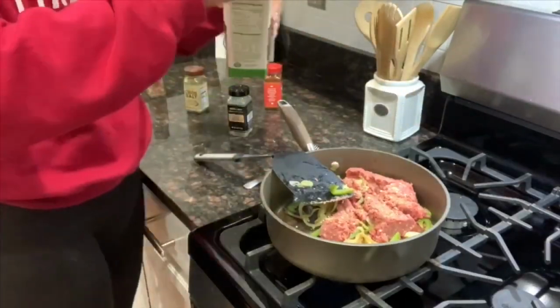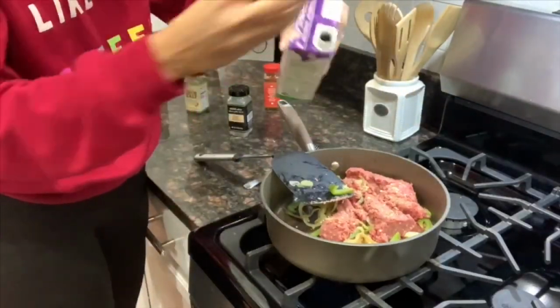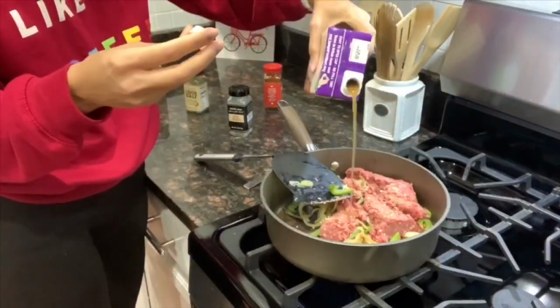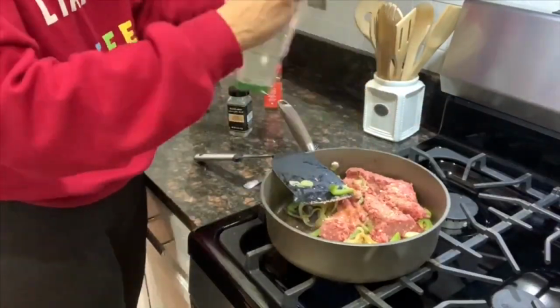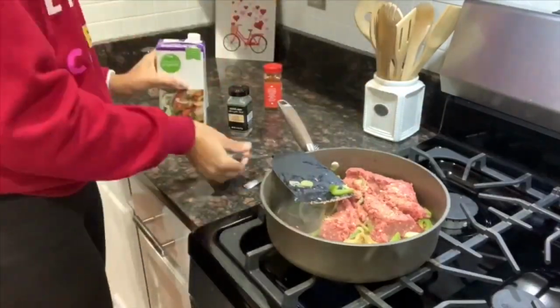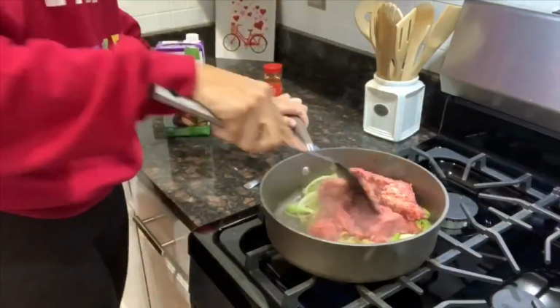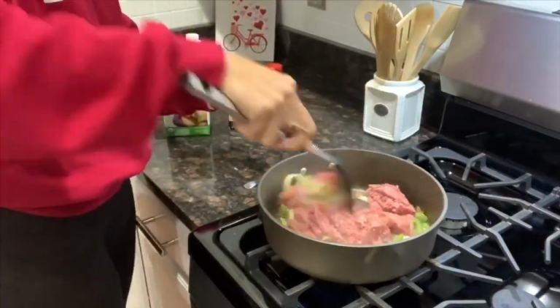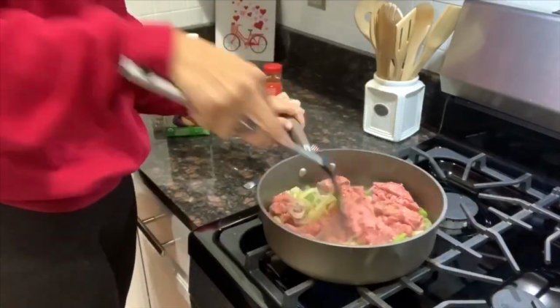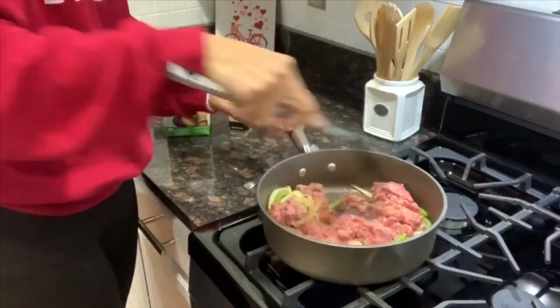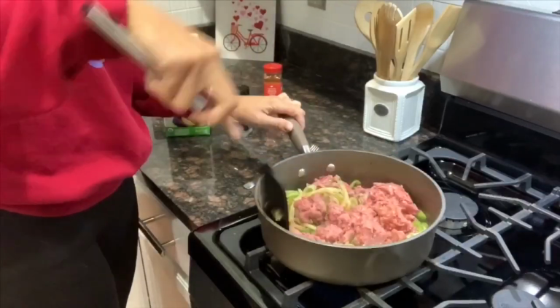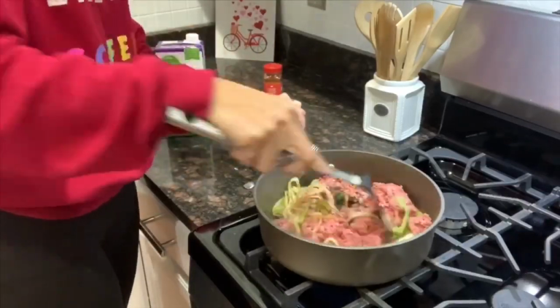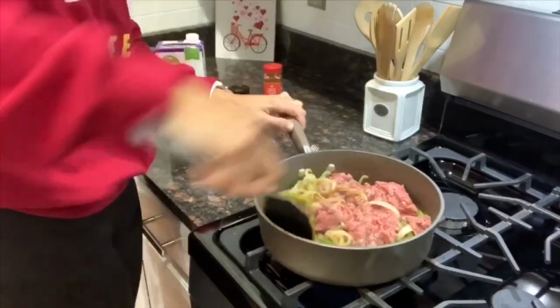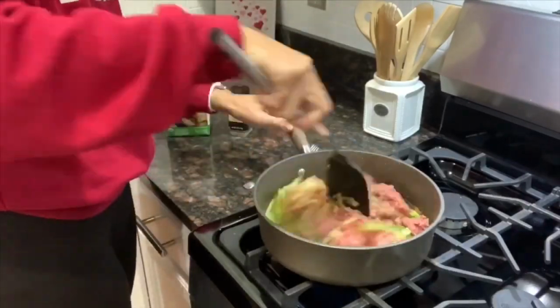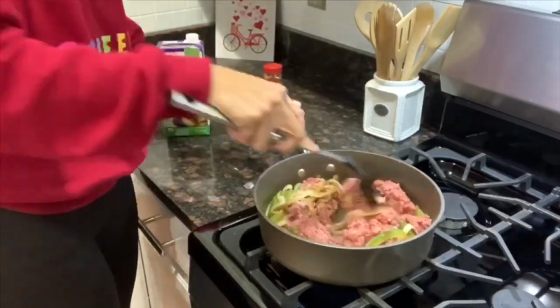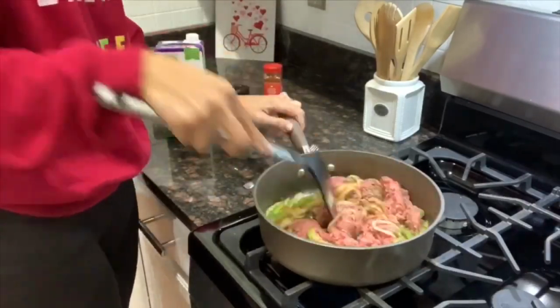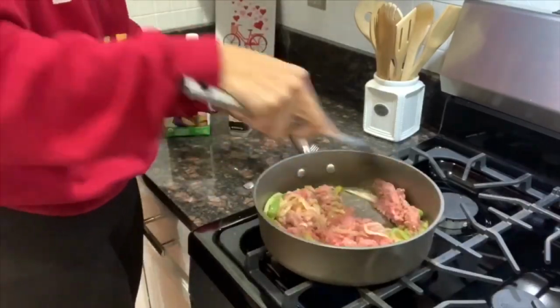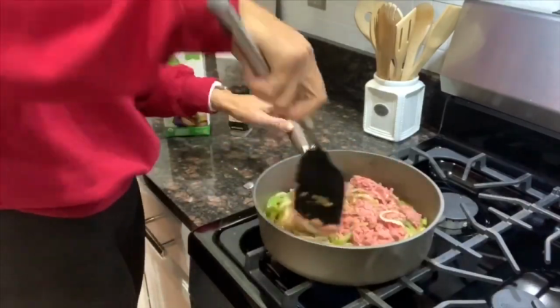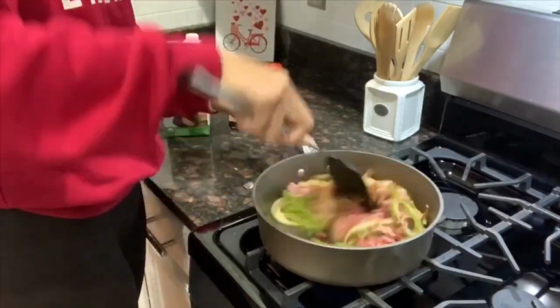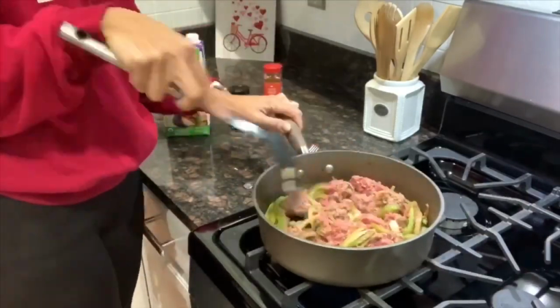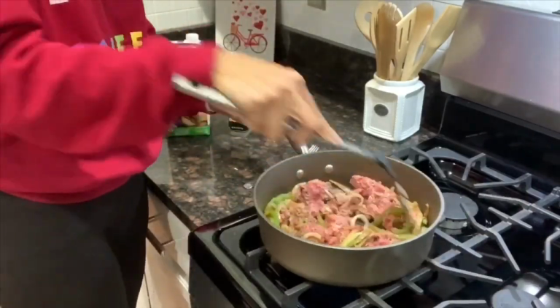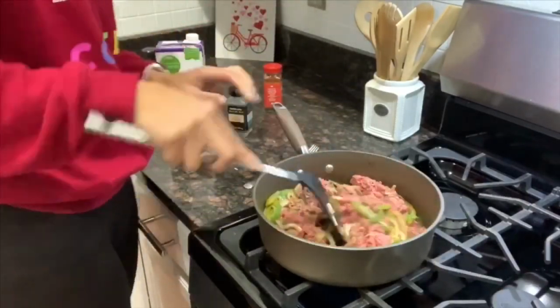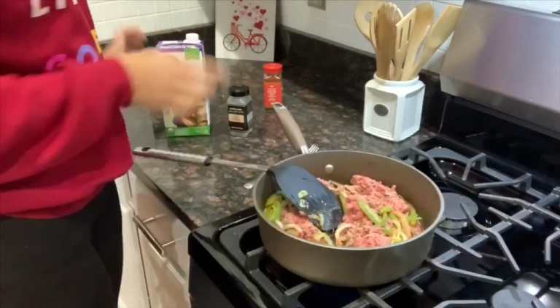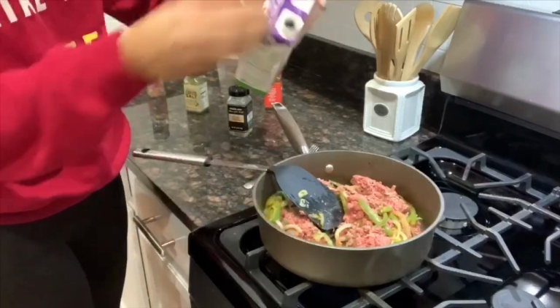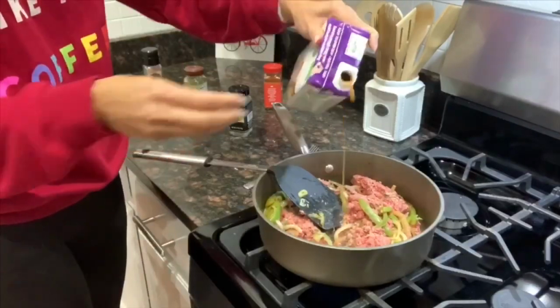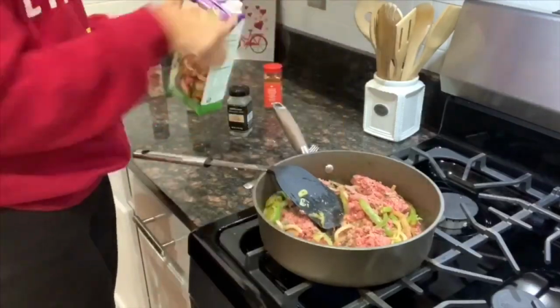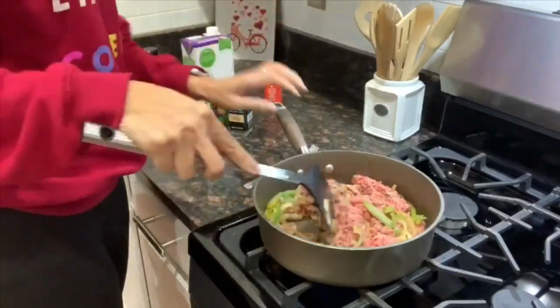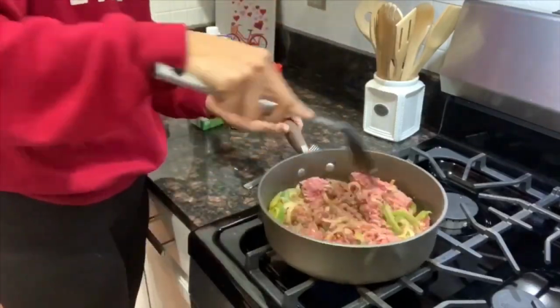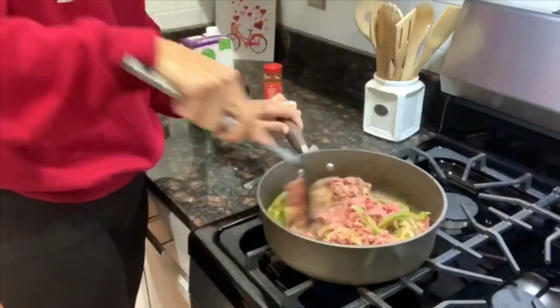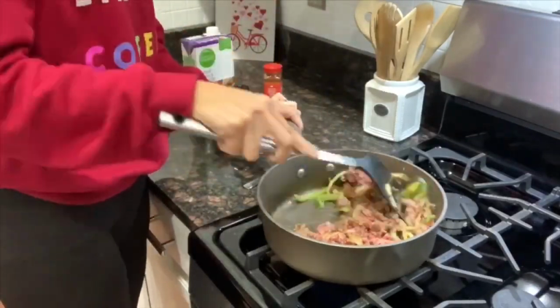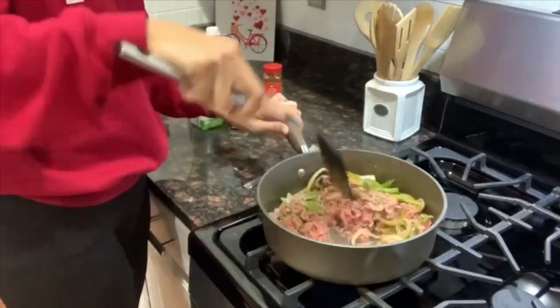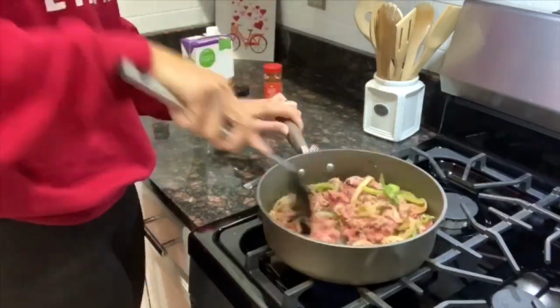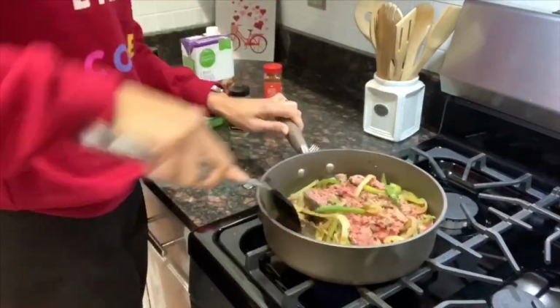I also added a little bit of beef stock for extra flavor. You don't have to use beef stock, but it did add a nice boost of flavor to this dish.